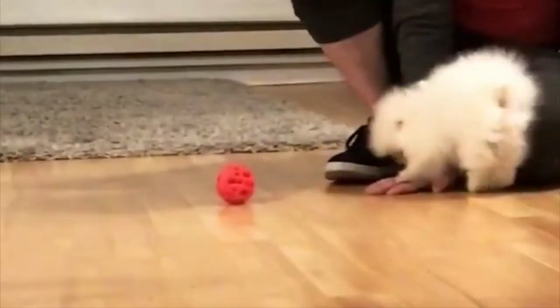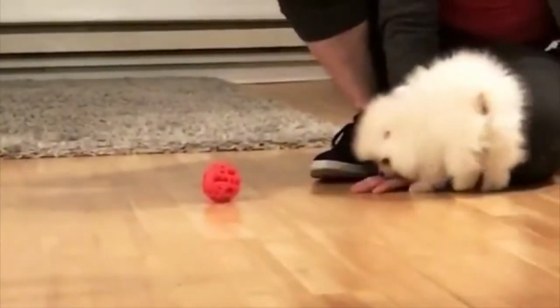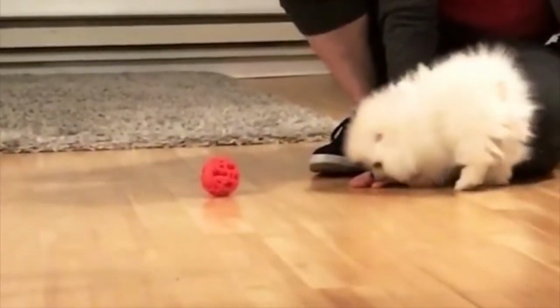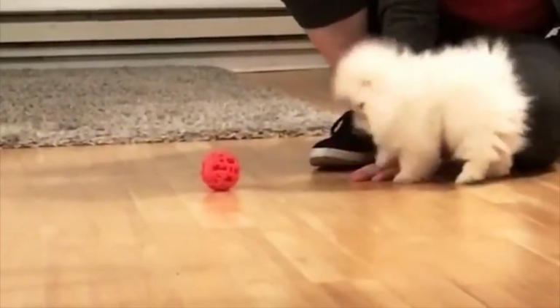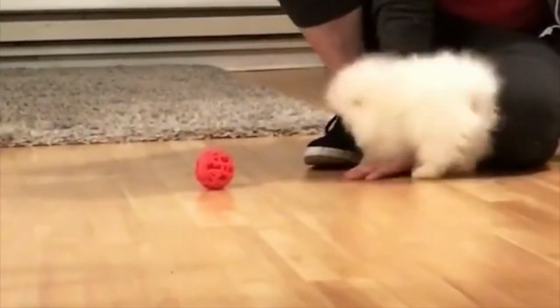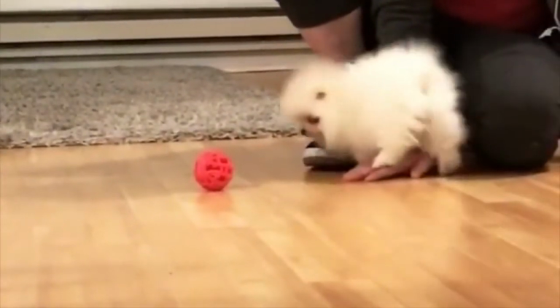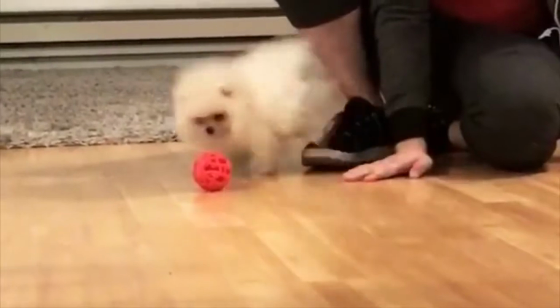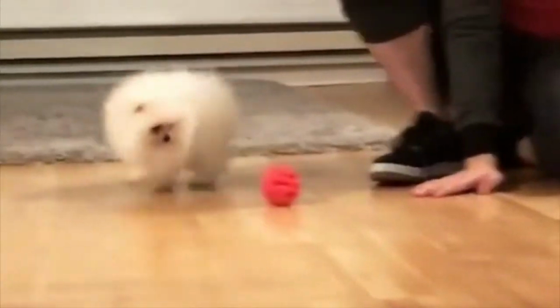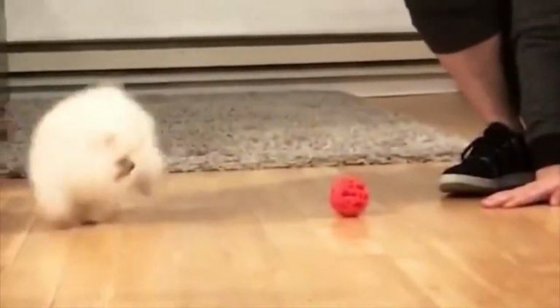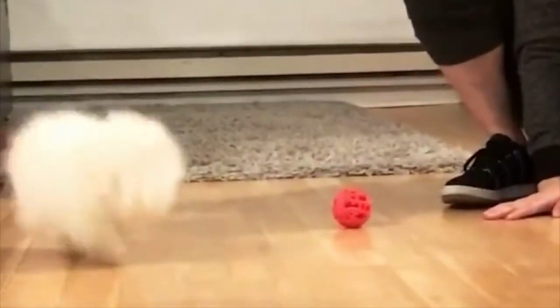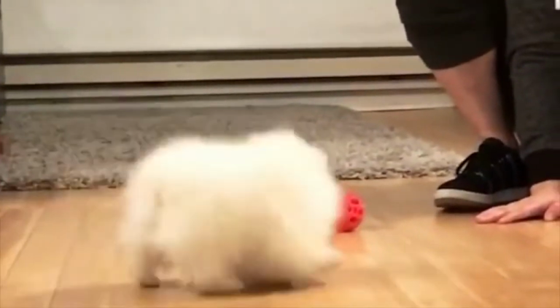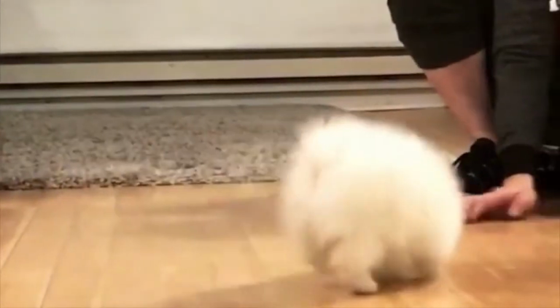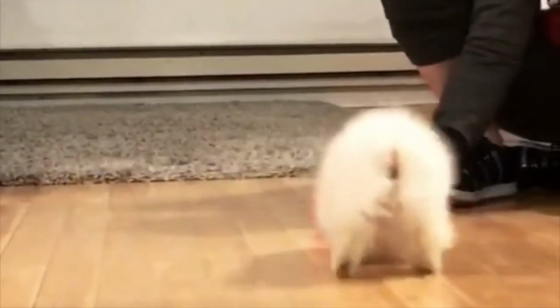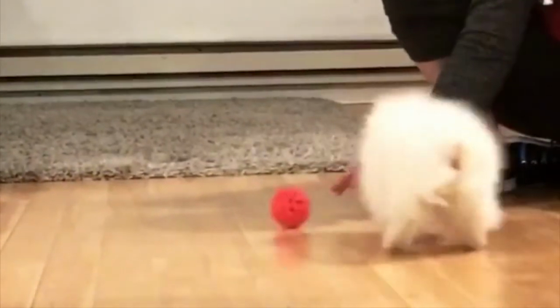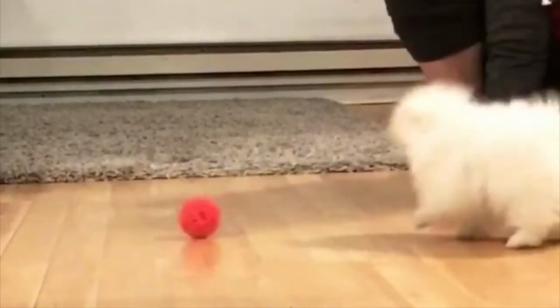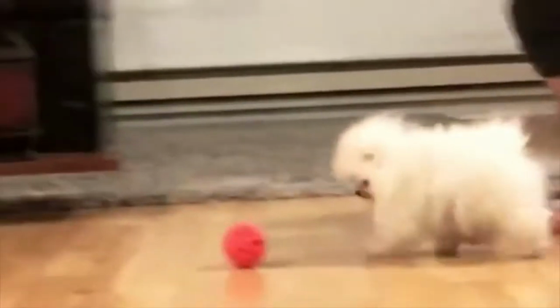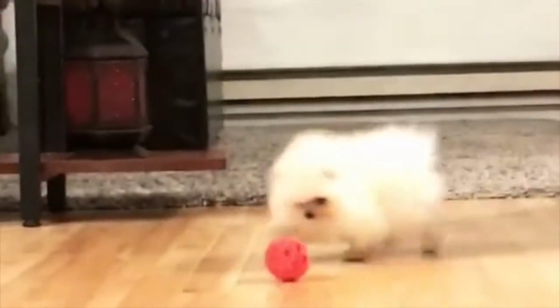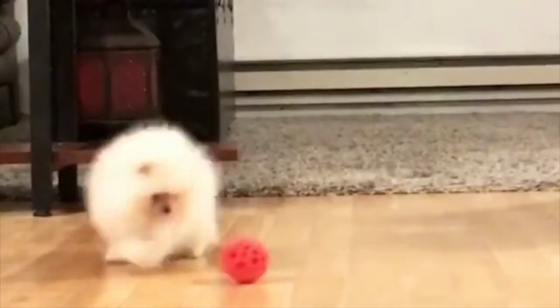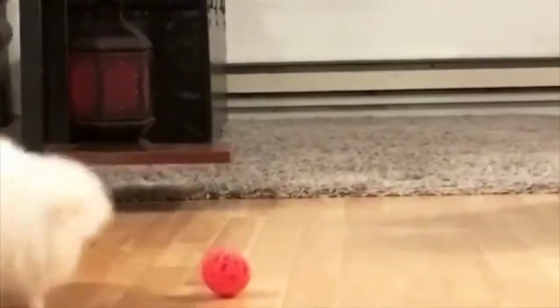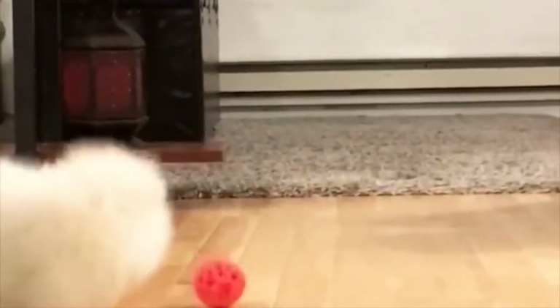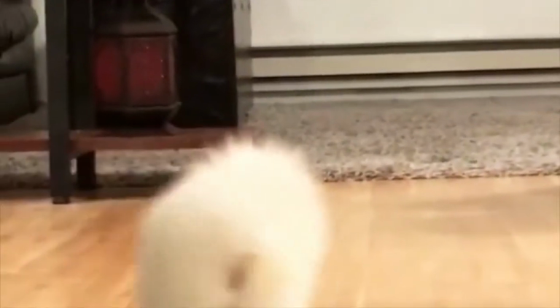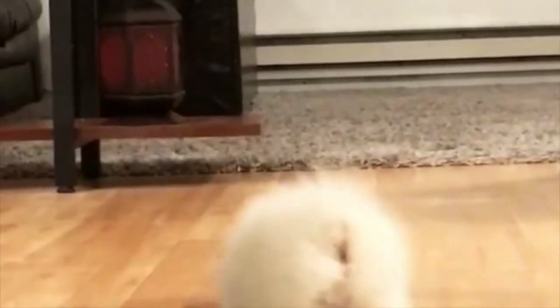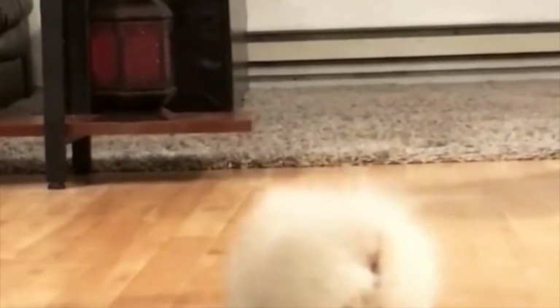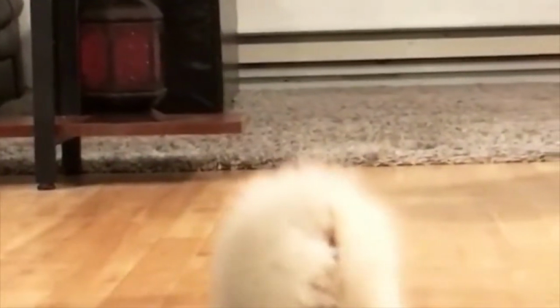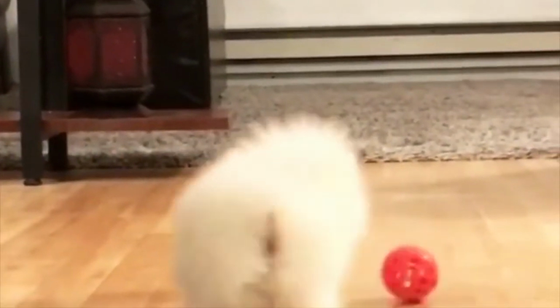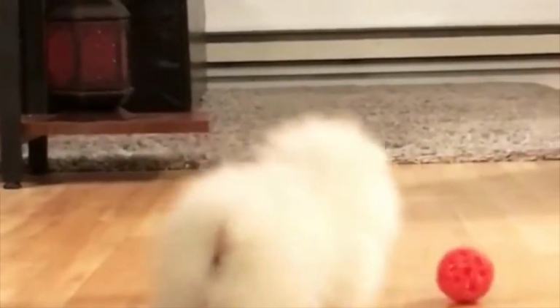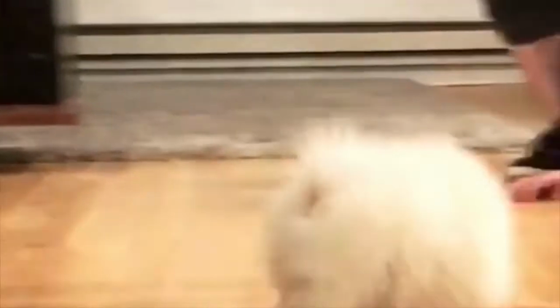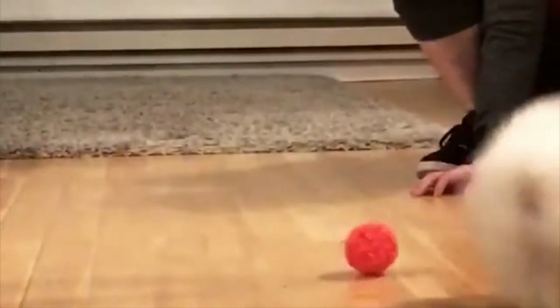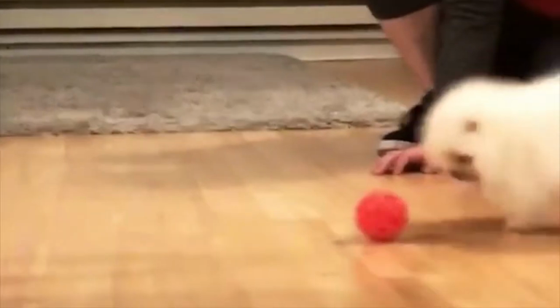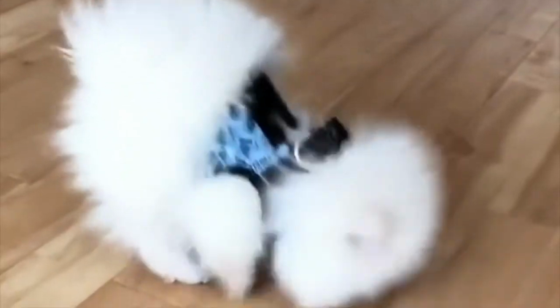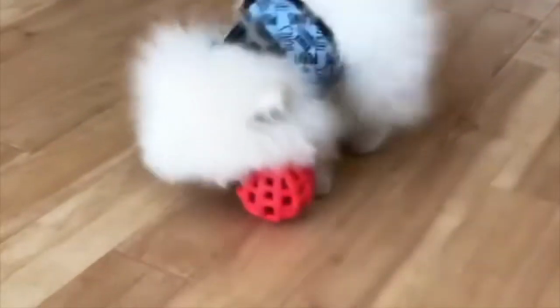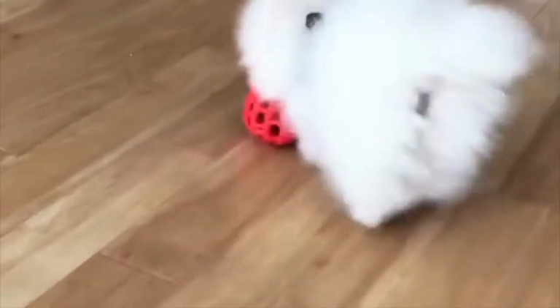Low-weight Pomeranian puppies are also more likely to suffer from conditions like hypoglycemia, or low blood sugar. In these videos, you can see Nimbus when he was a puppy. He was about two and a half pounds when I got him, but he's a healthy six pounds now.